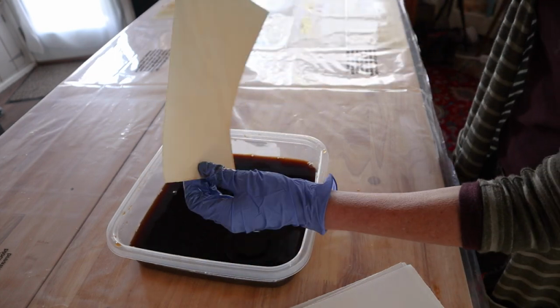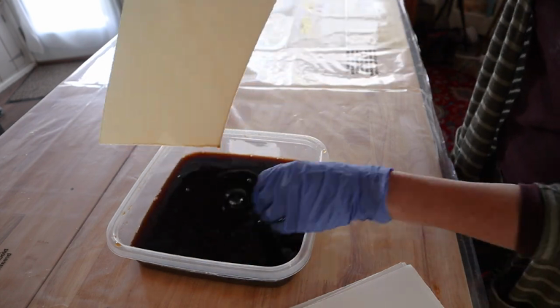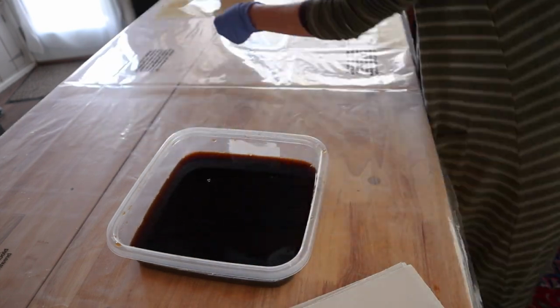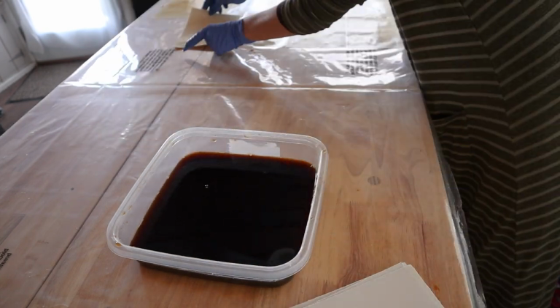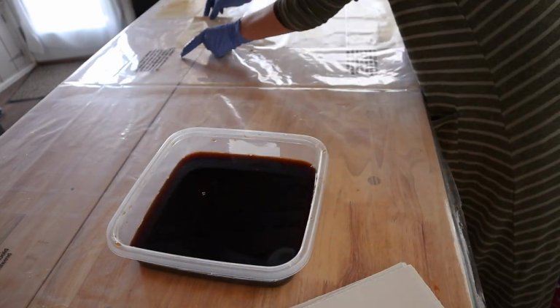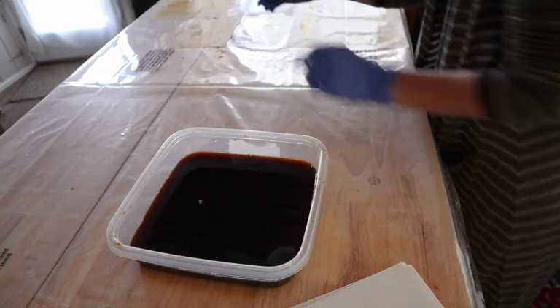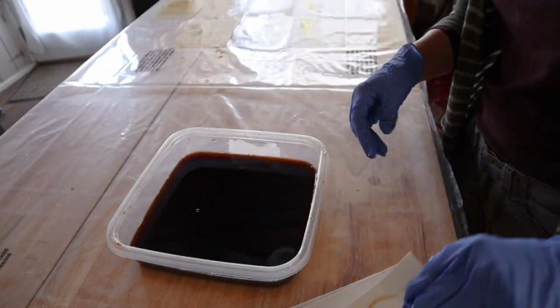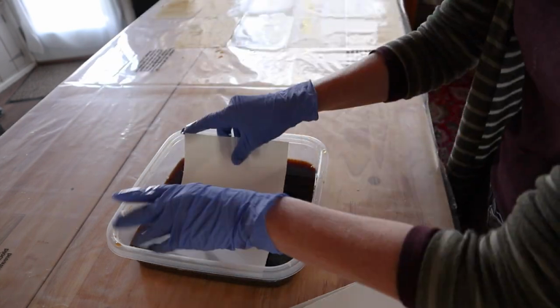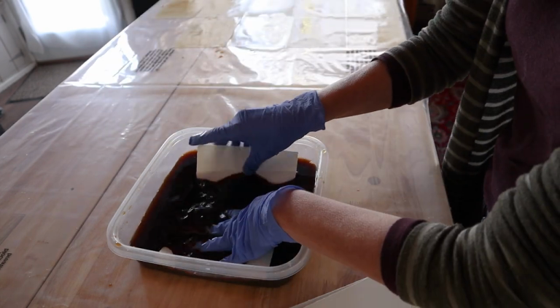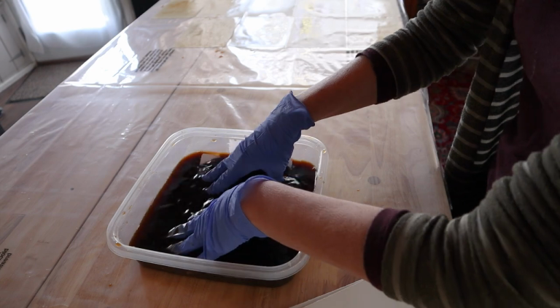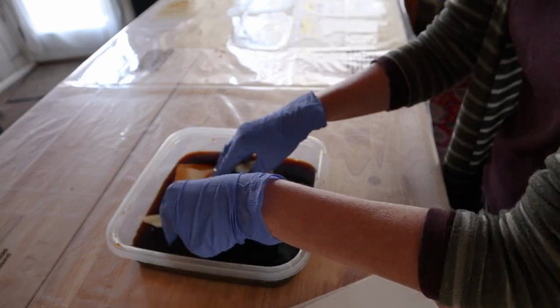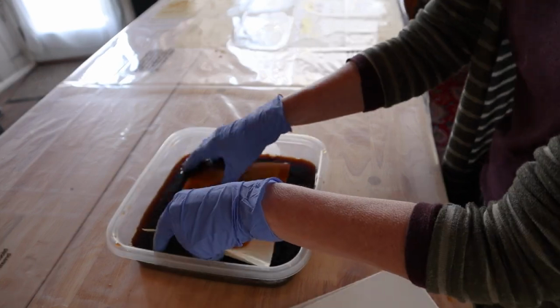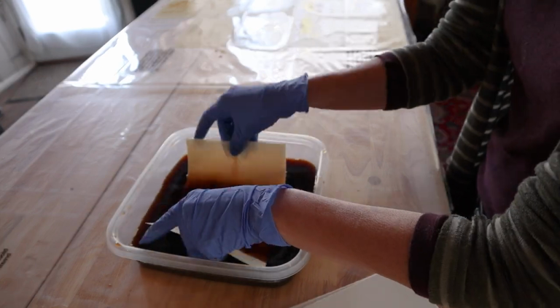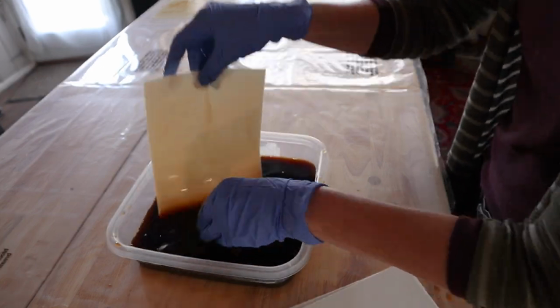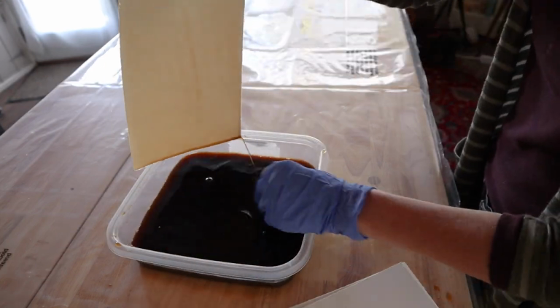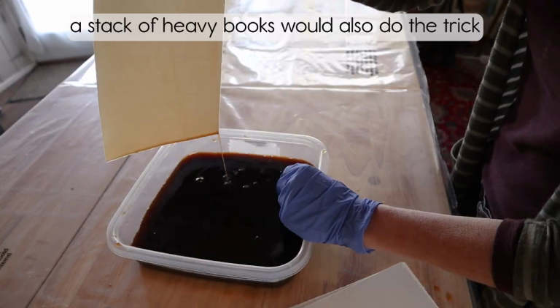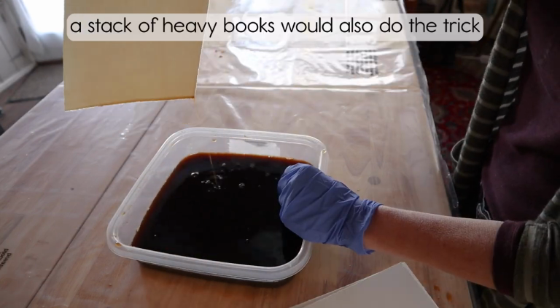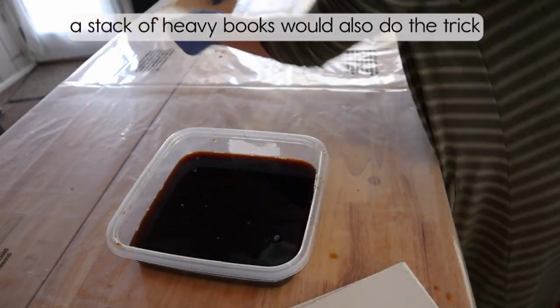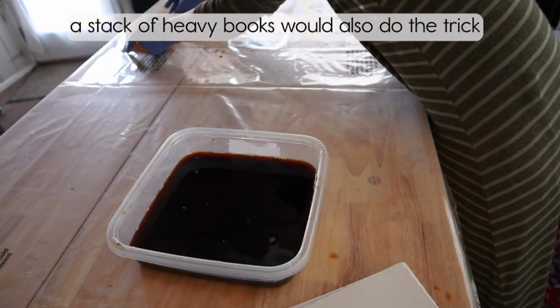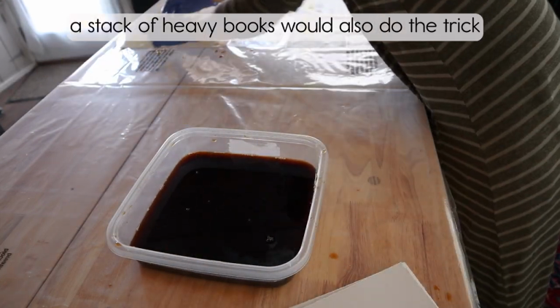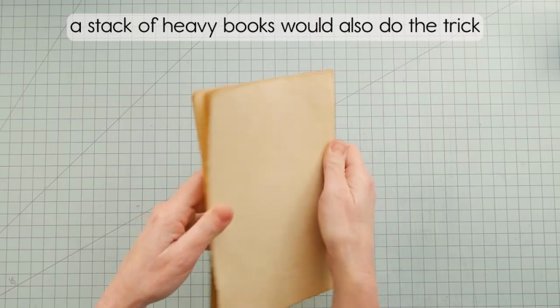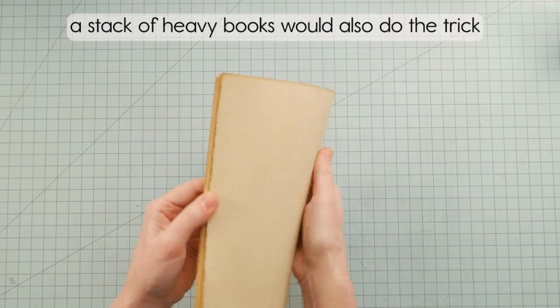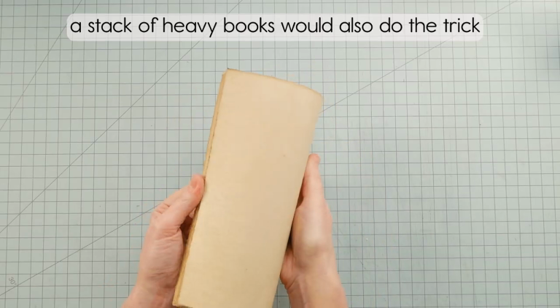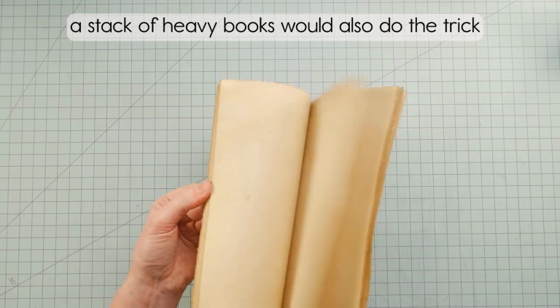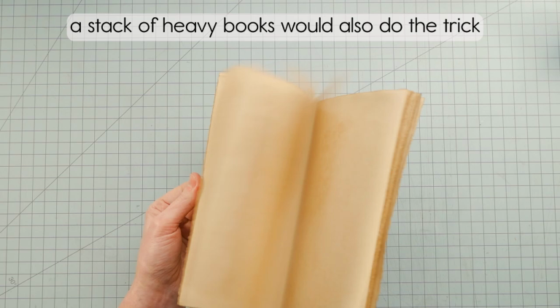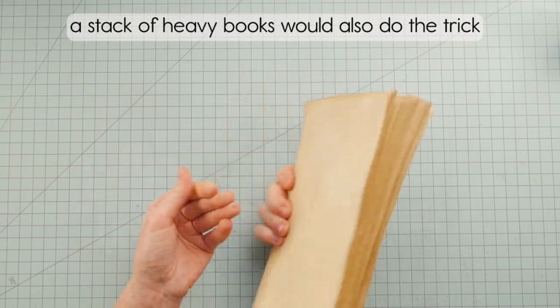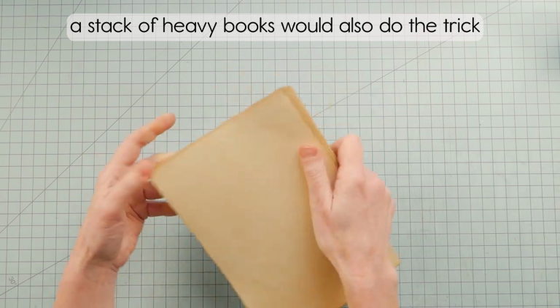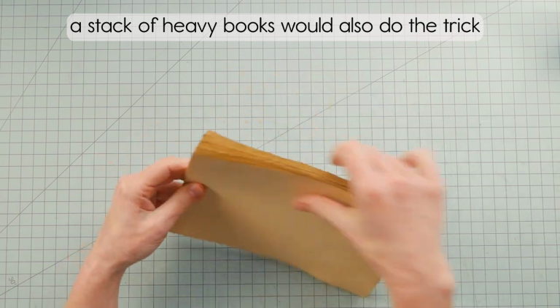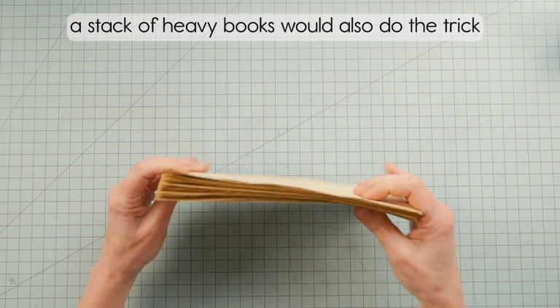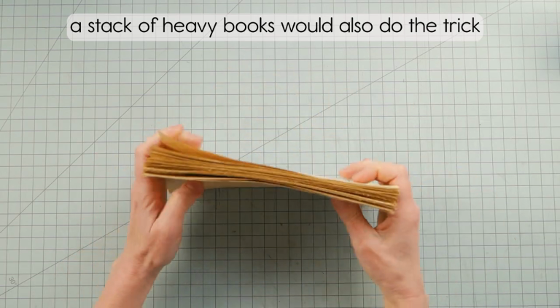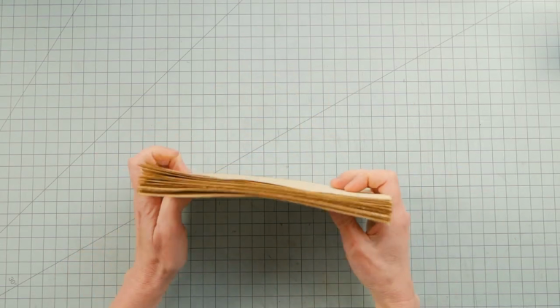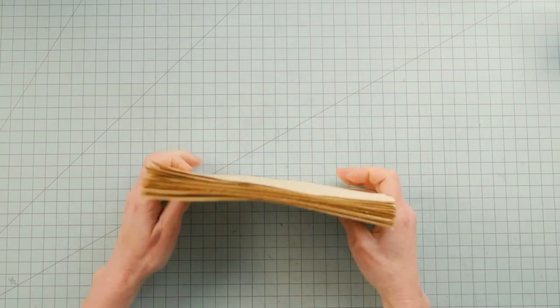The next morning, I stacked them all together and put them in the nipping press for about an hour, and they came out pretty flat and ready to use.